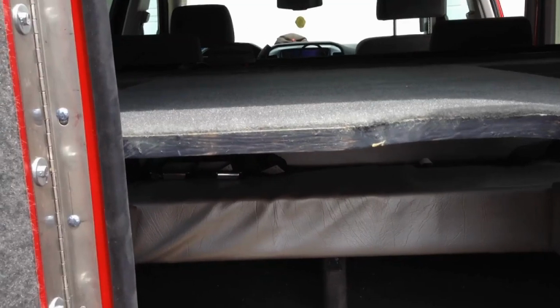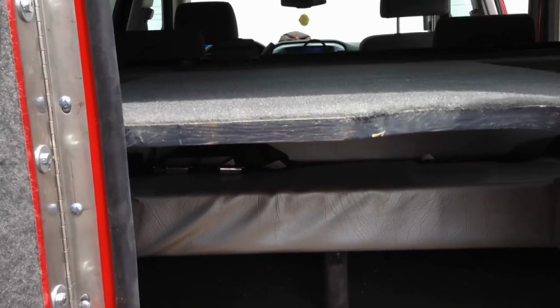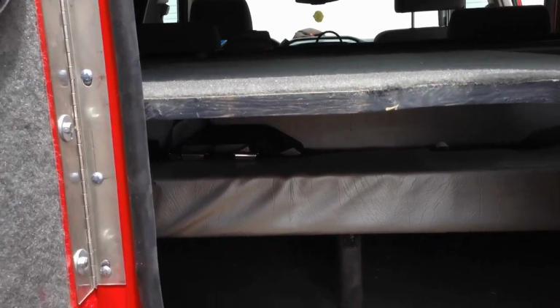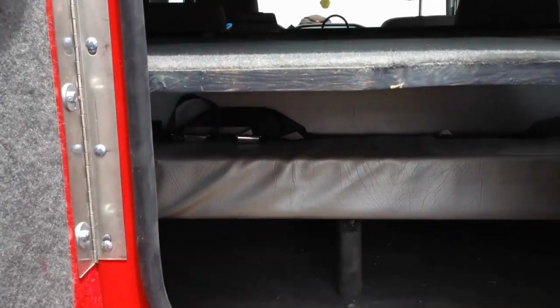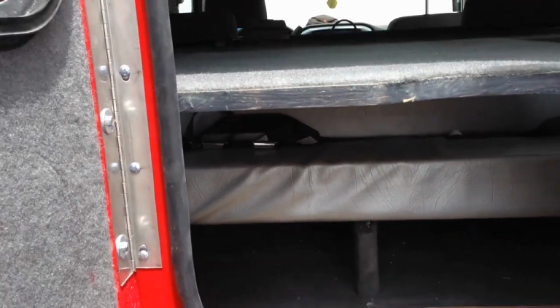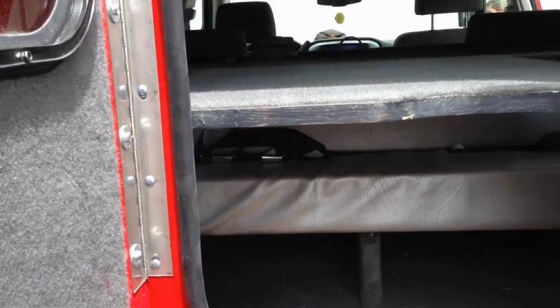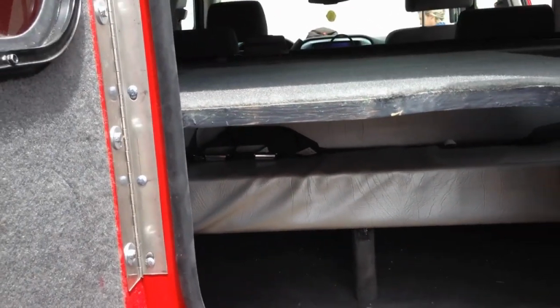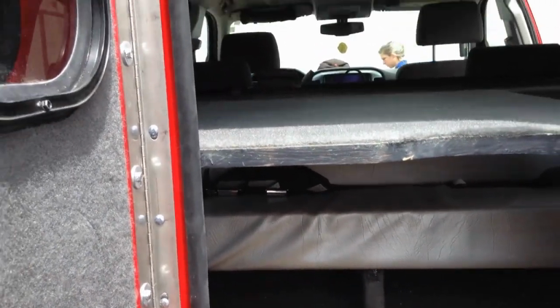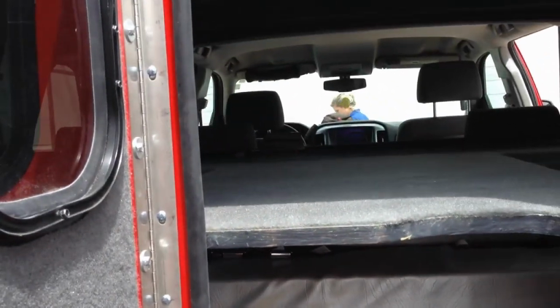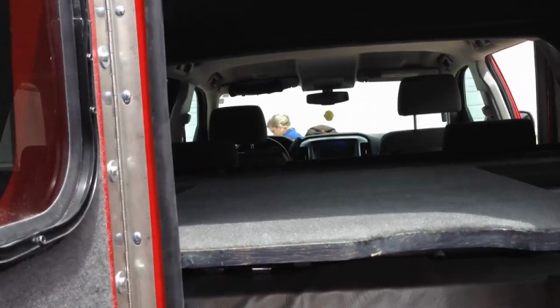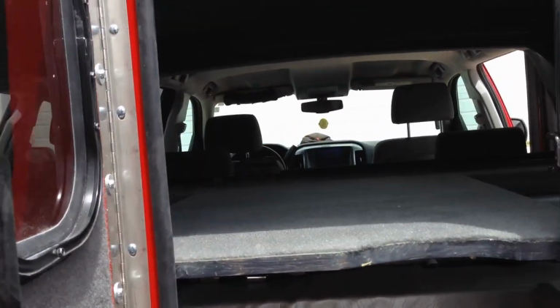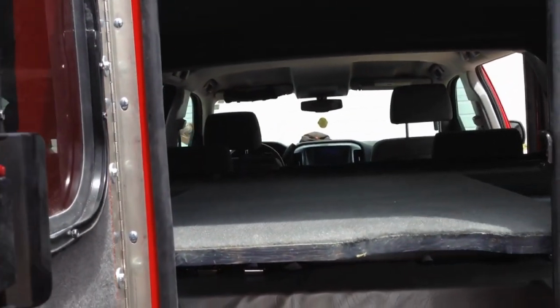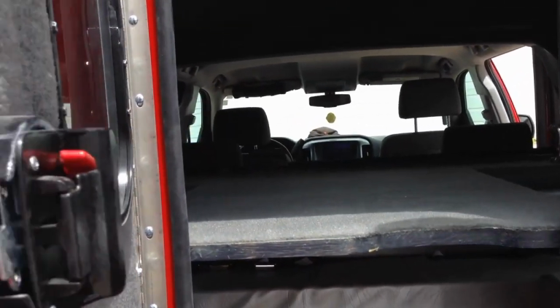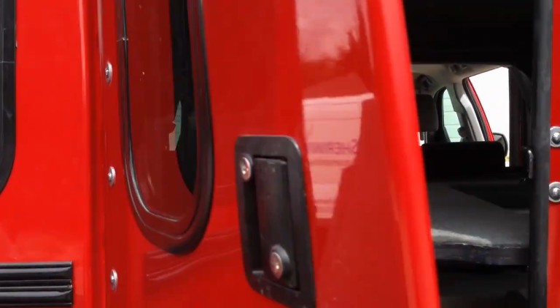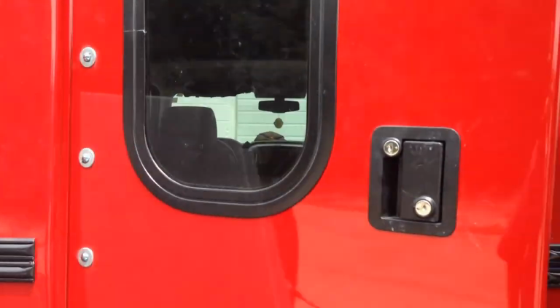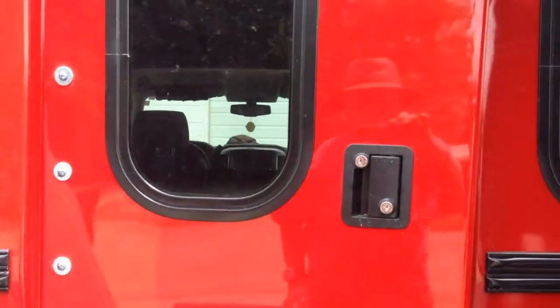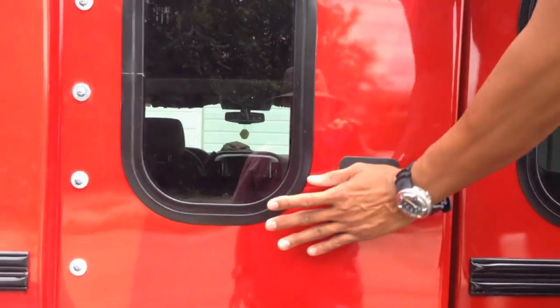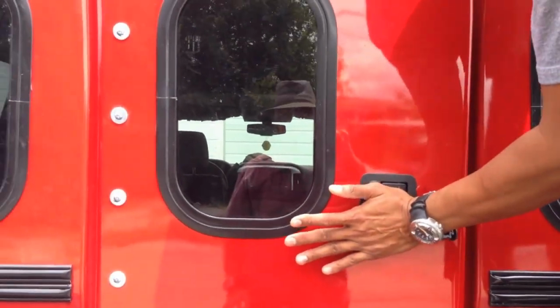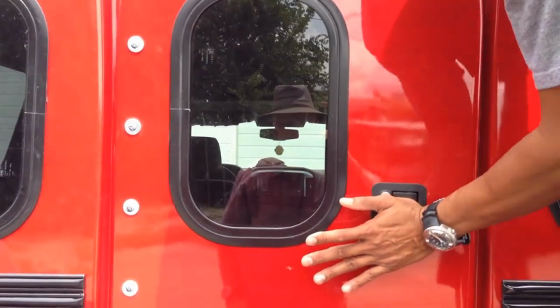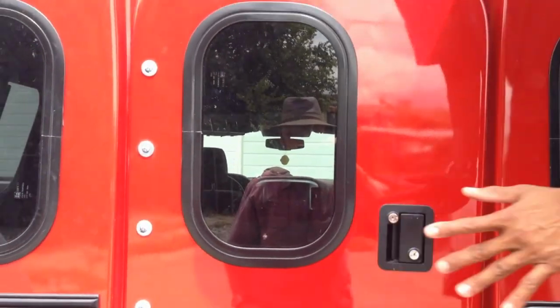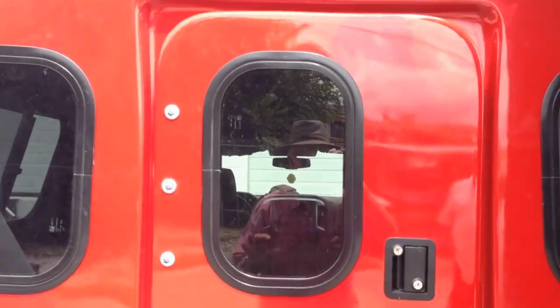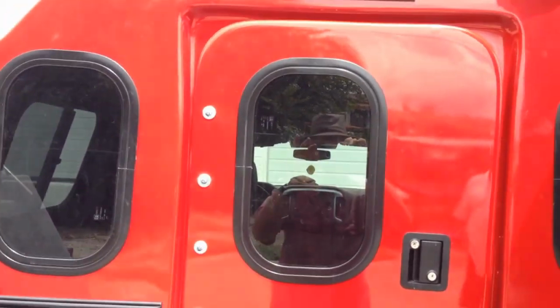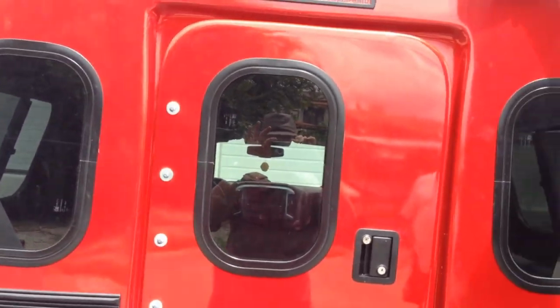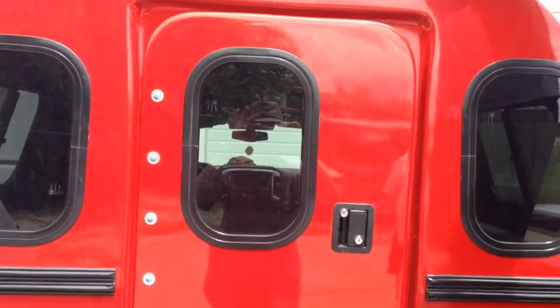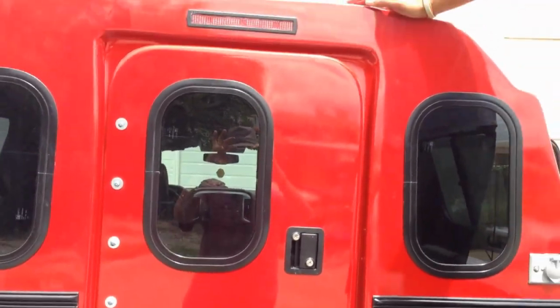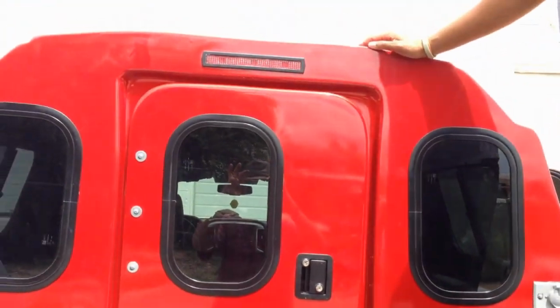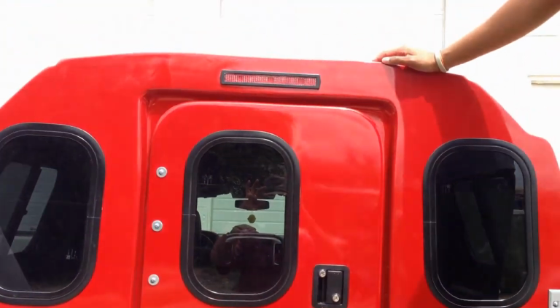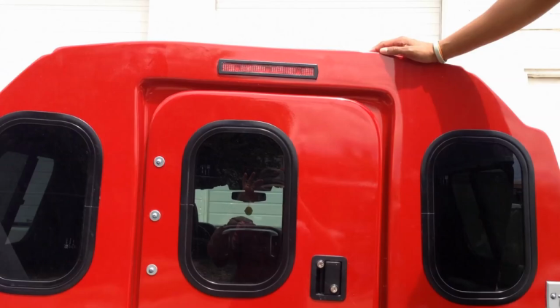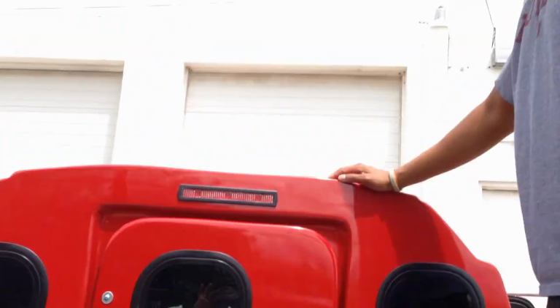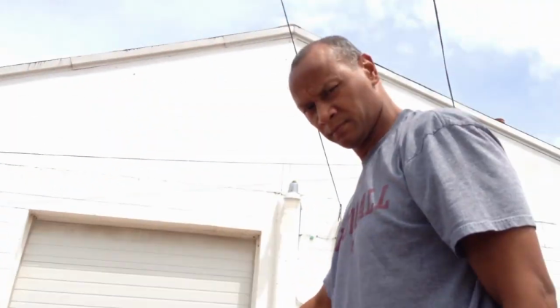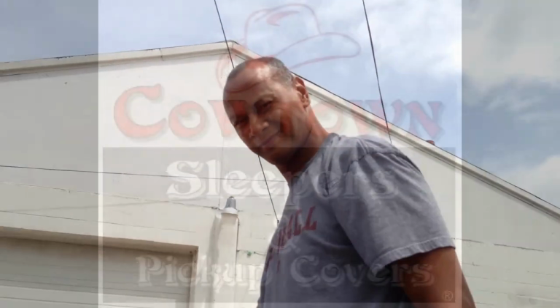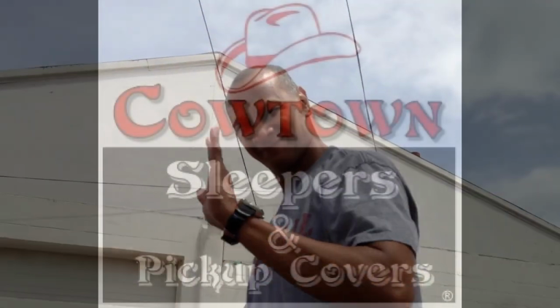This here is a walk-in door — go ahead and slam that door to show how it shuts. Okay, just slam that door. There you go — have a good one, thank you Phillip.